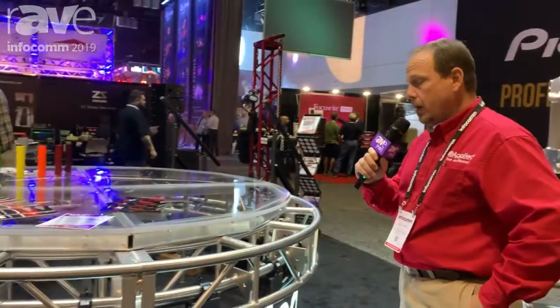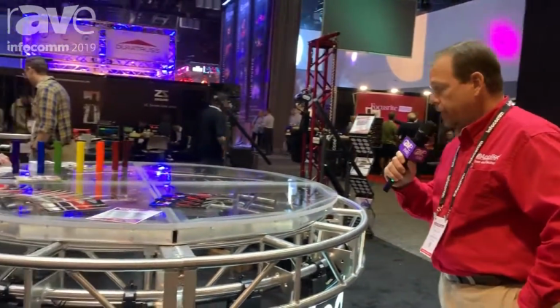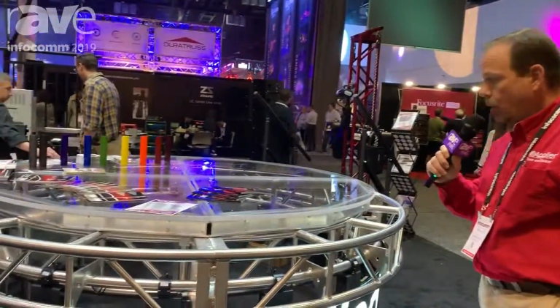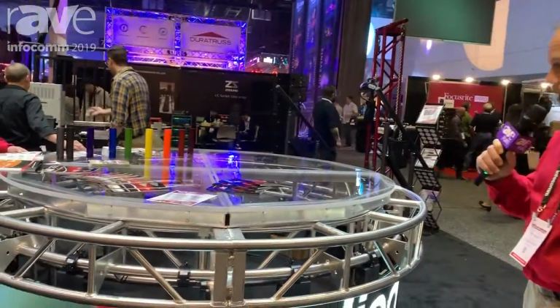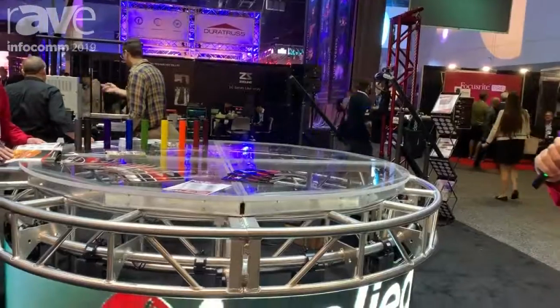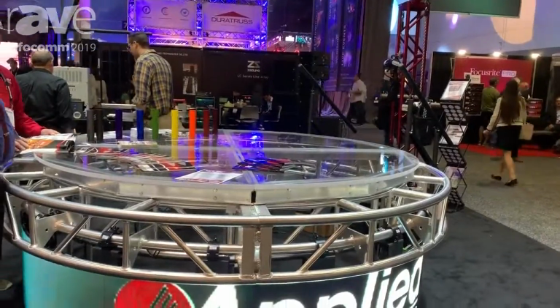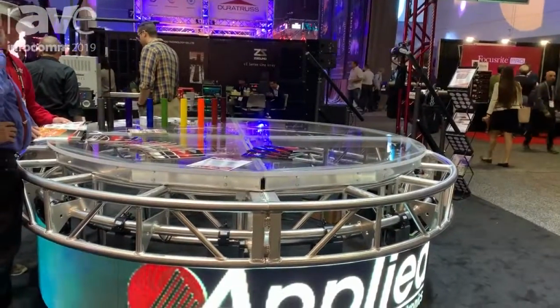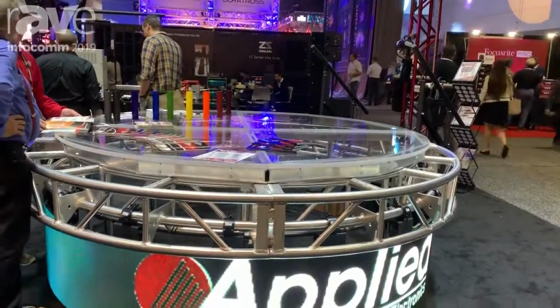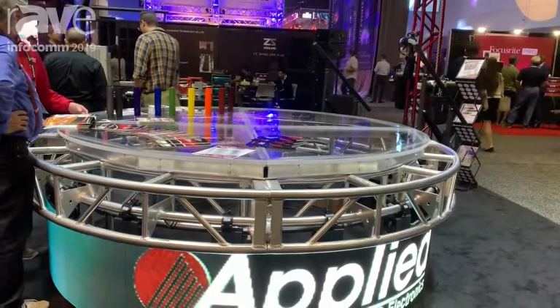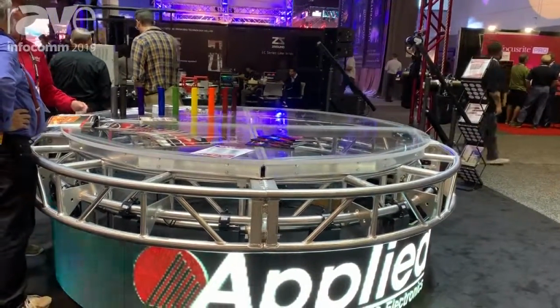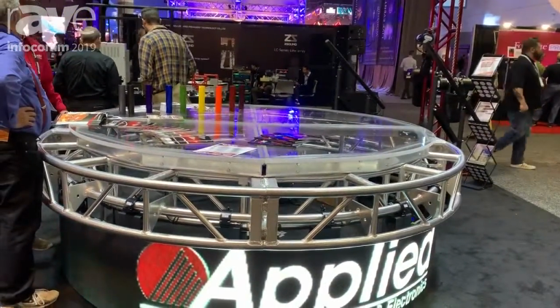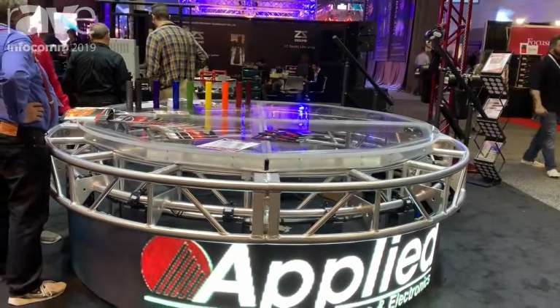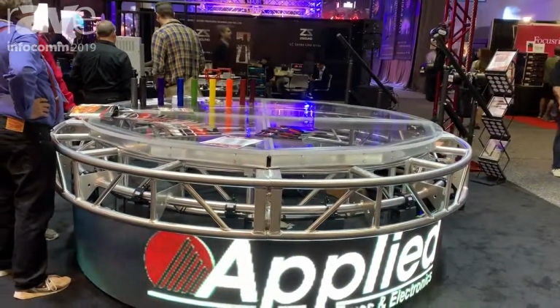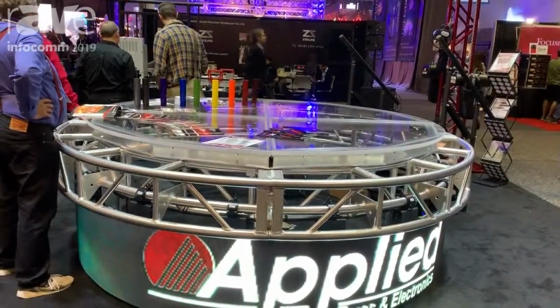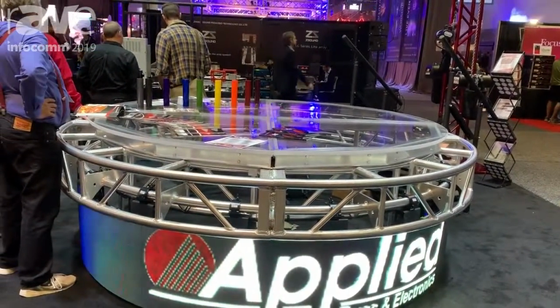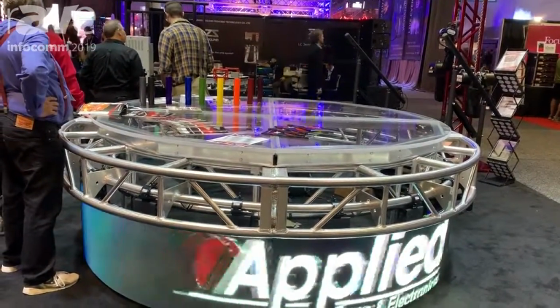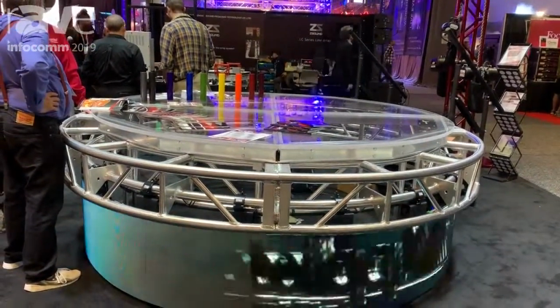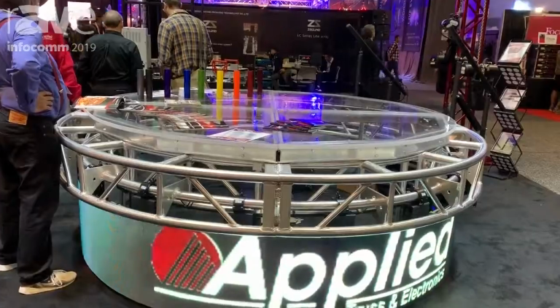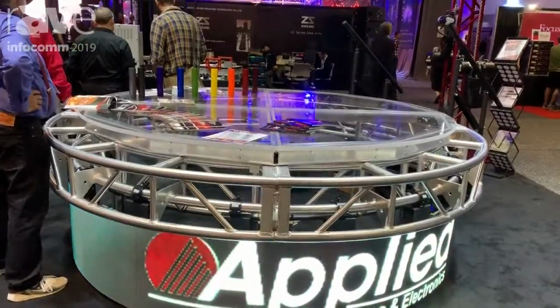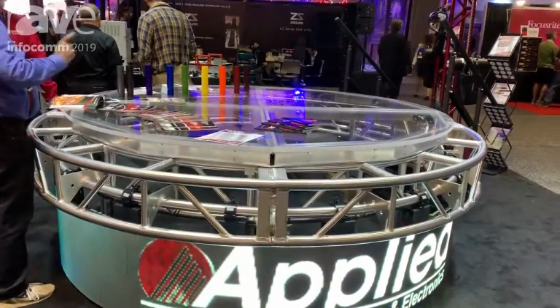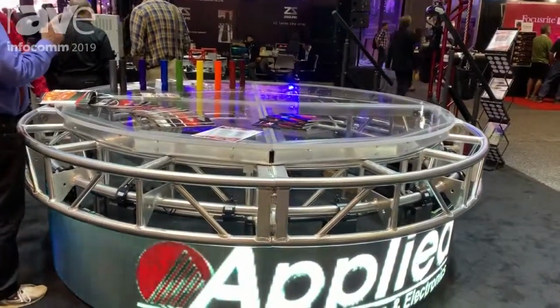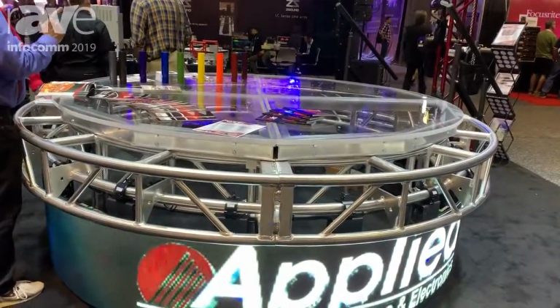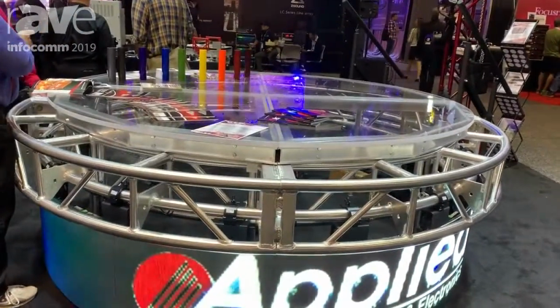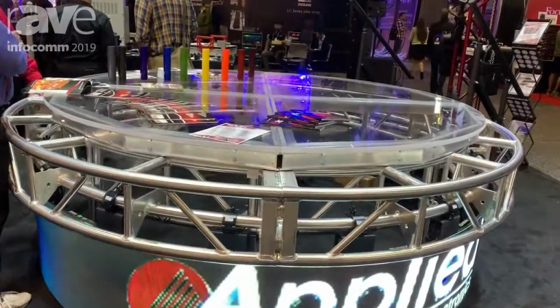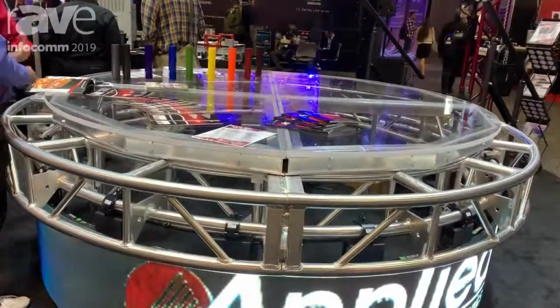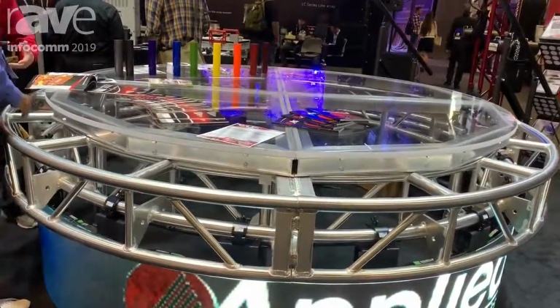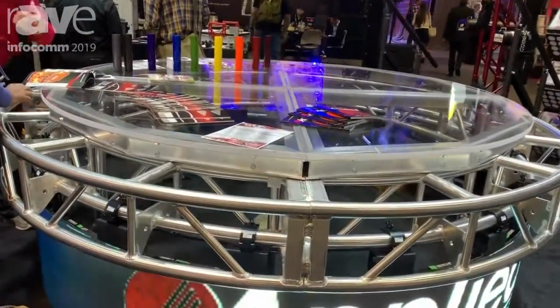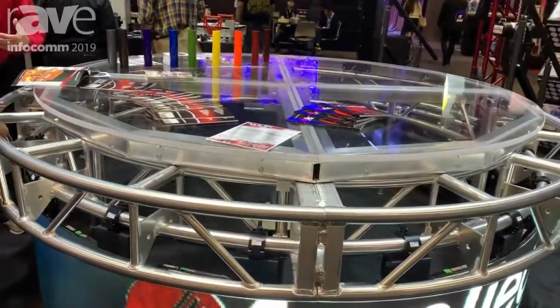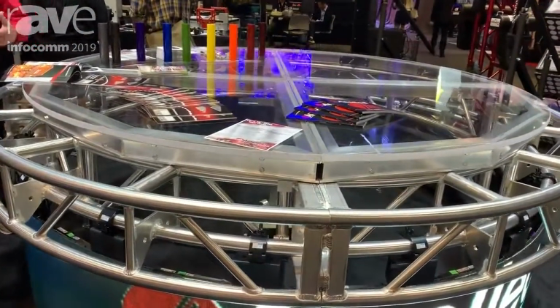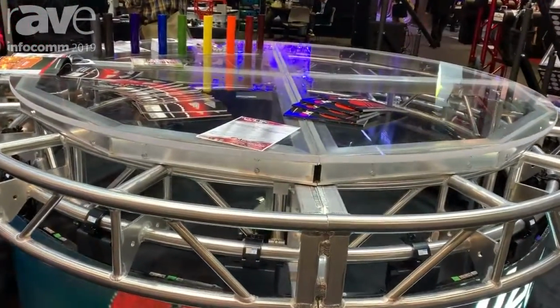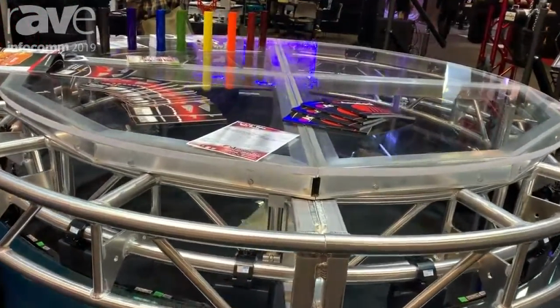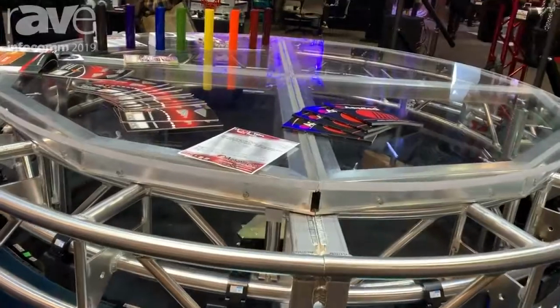Our video wall truss has a center cord running through the truss for your video wall to attach to, keeps your truss balanced, gives a nice rigid connection, and helps your panels go together with very little deflection.